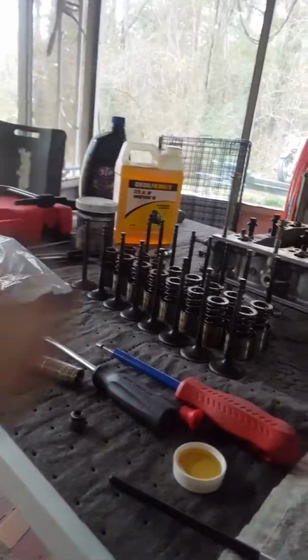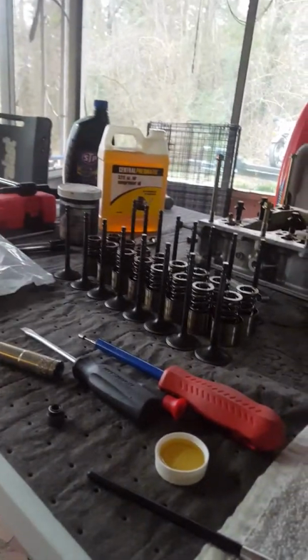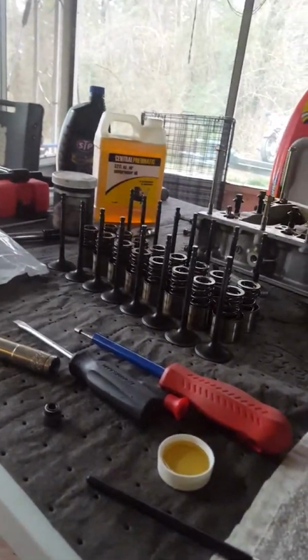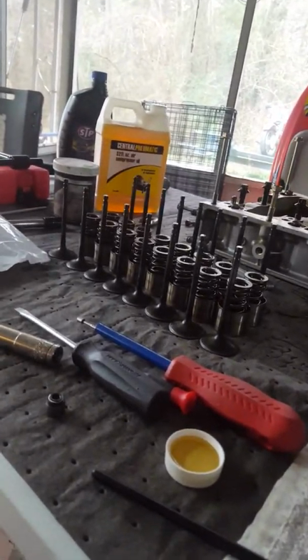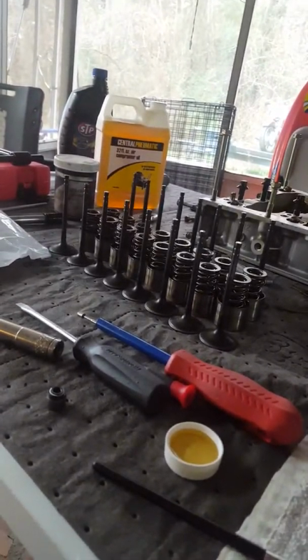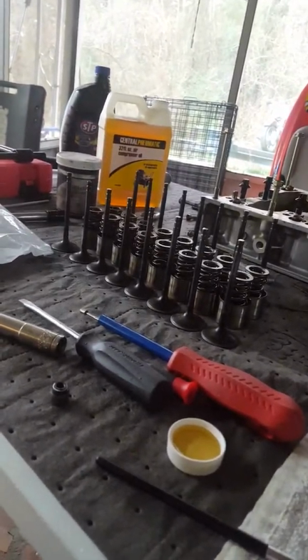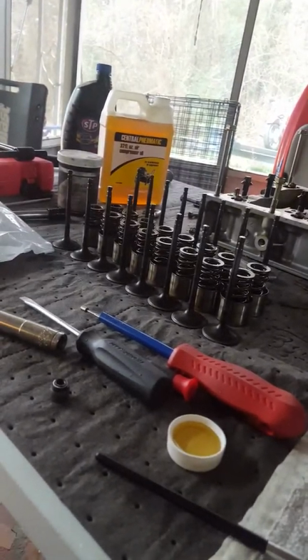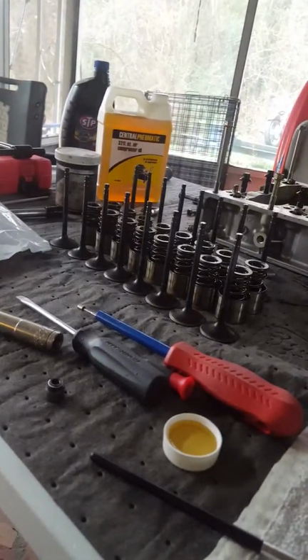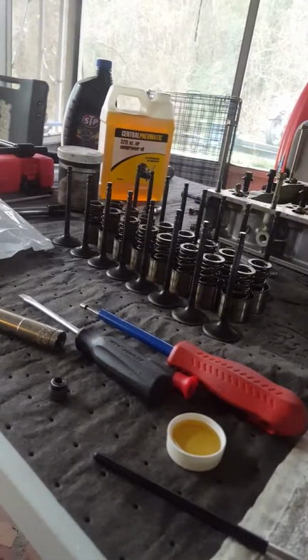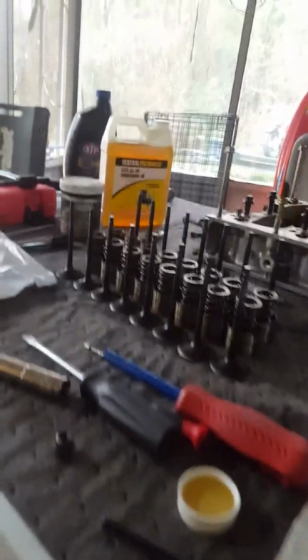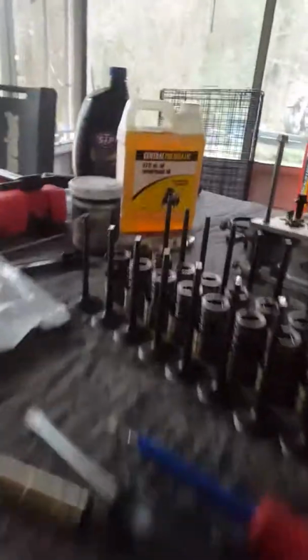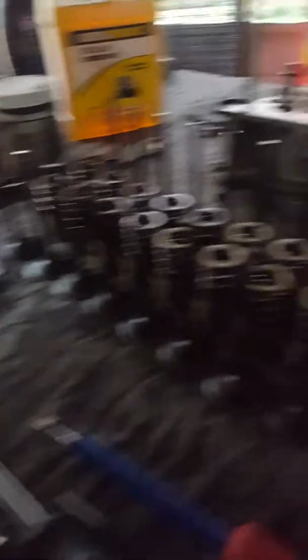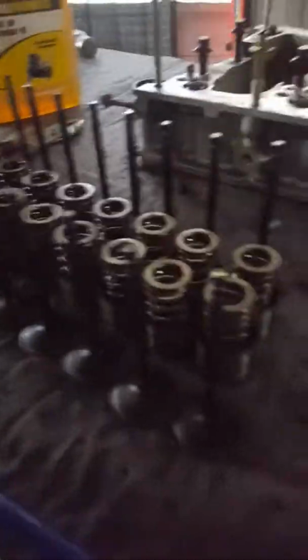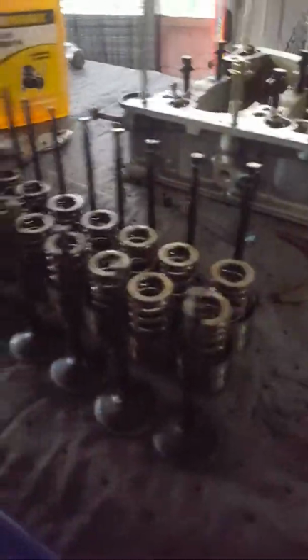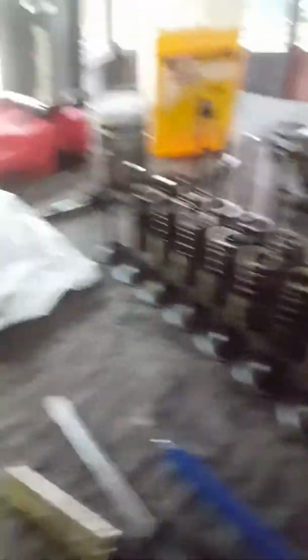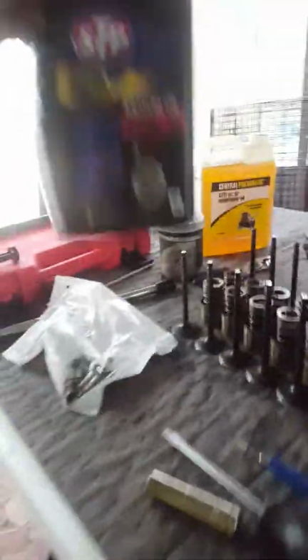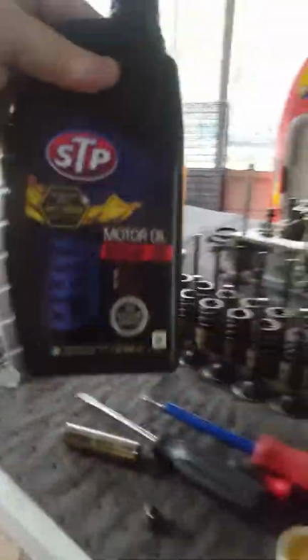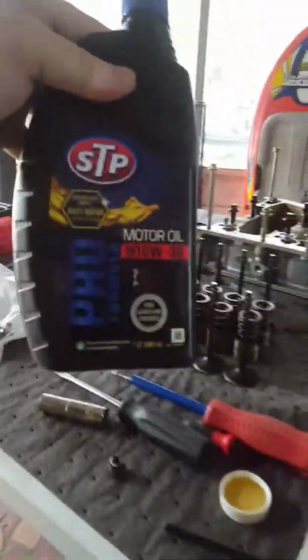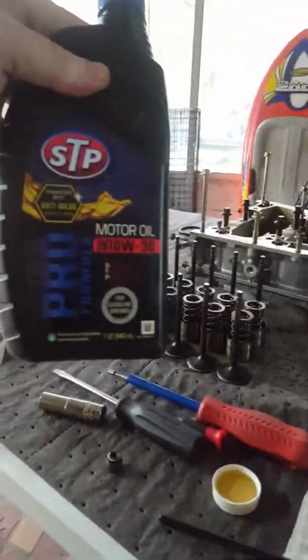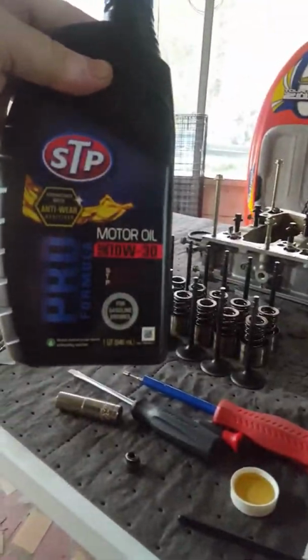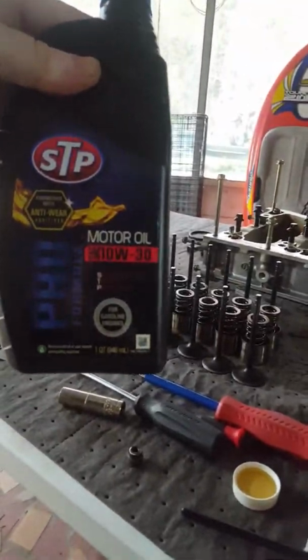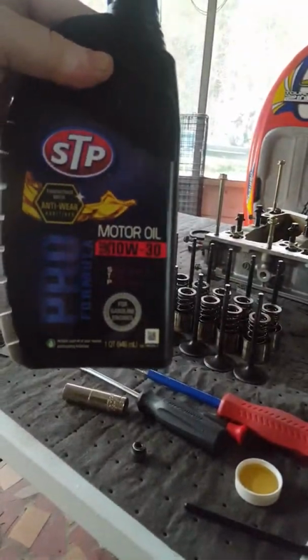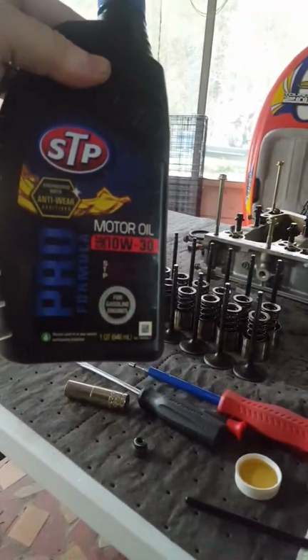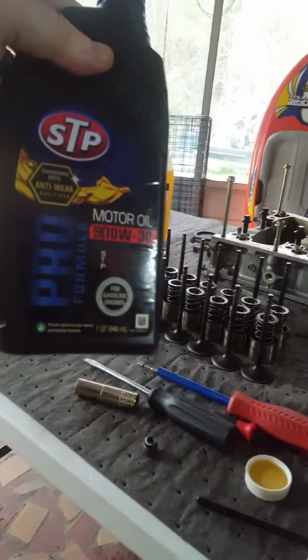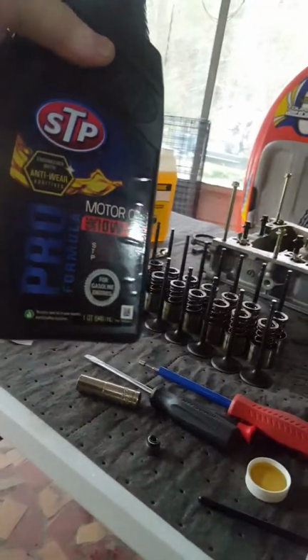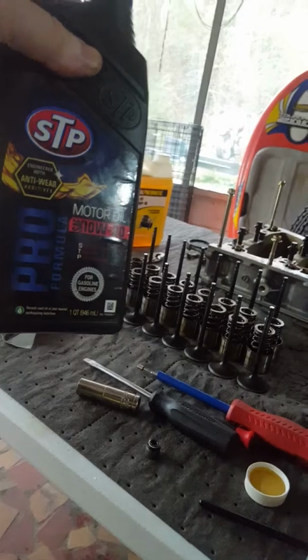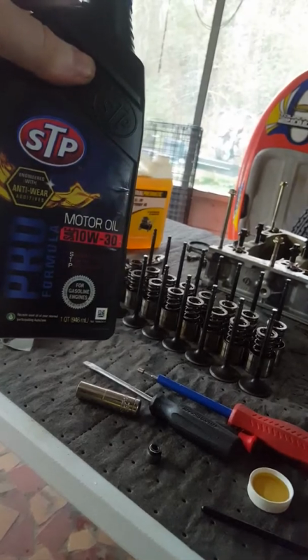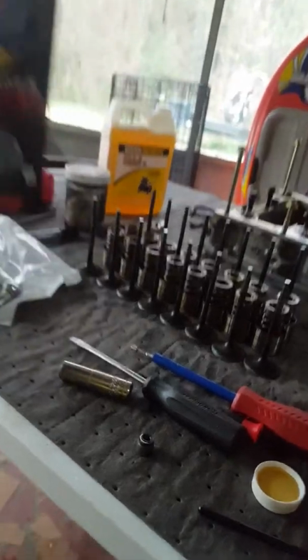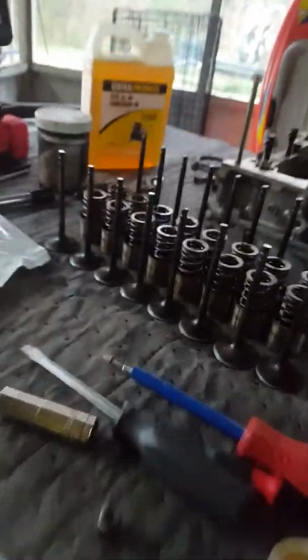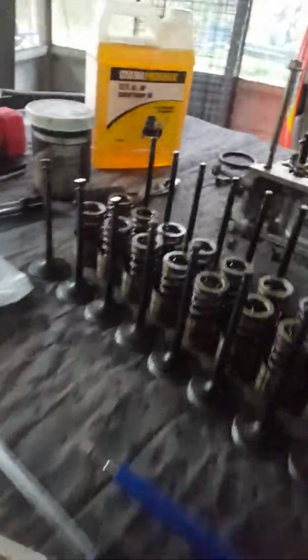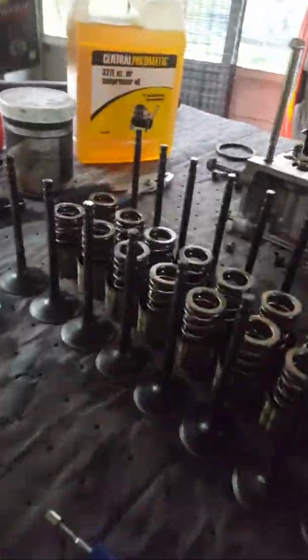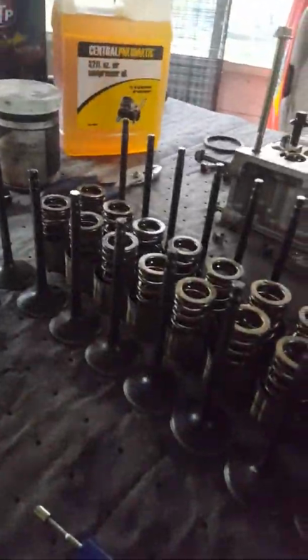I got me a quart of STP 1030 oil. I can pretty much build an entire motor with just one quart. That's what you use to lubricate your seals — there's some cheap oil.